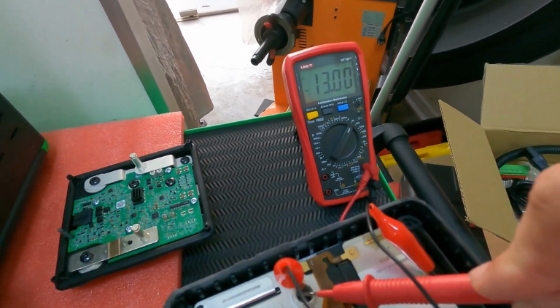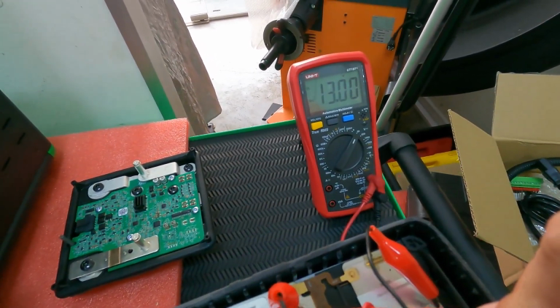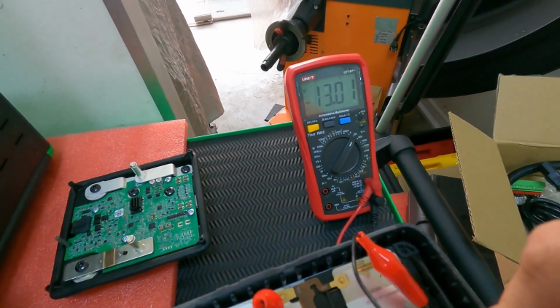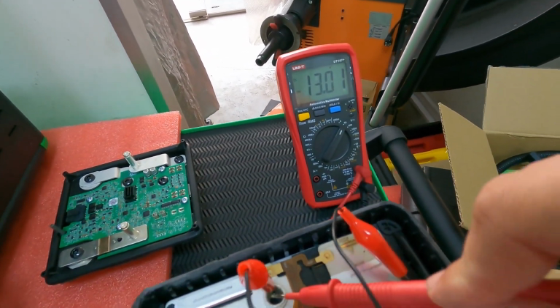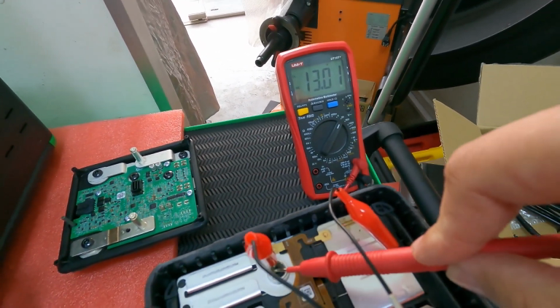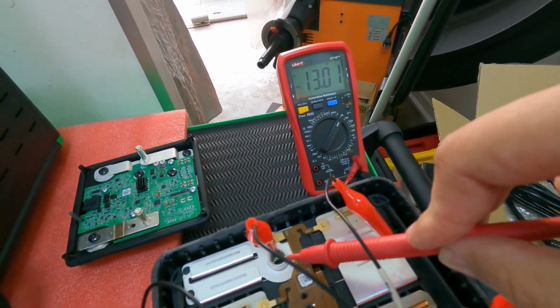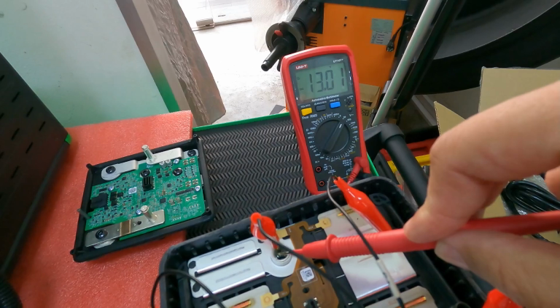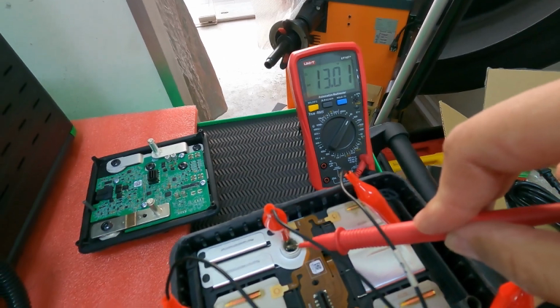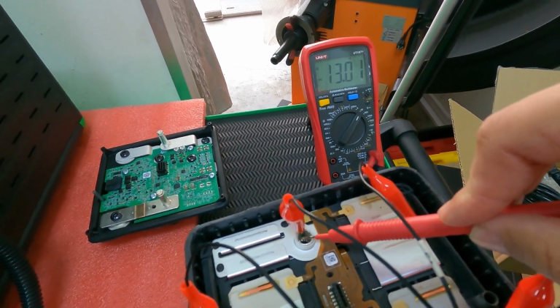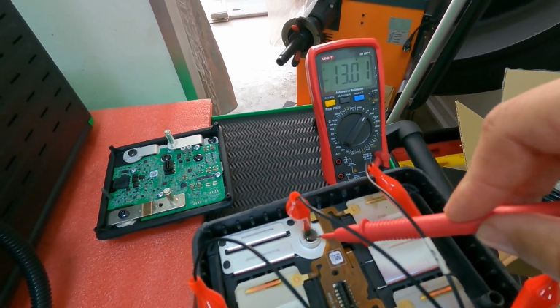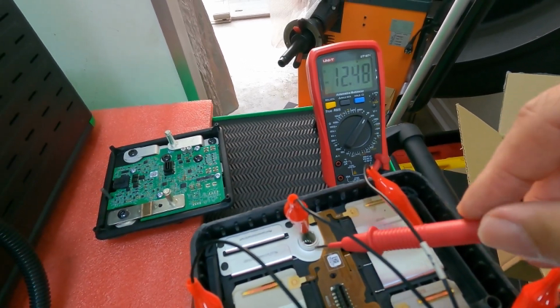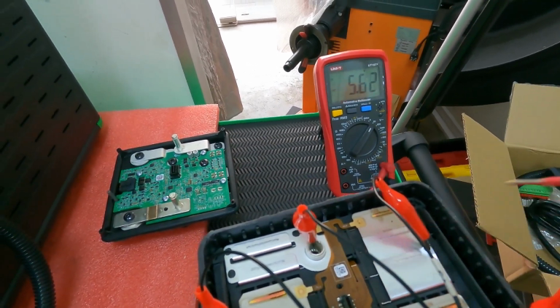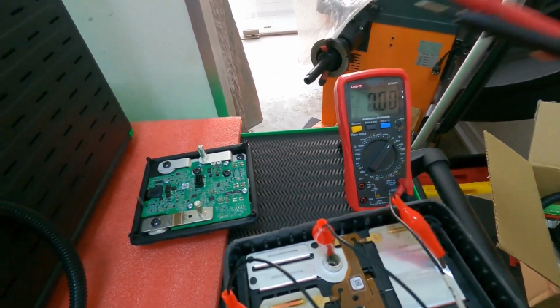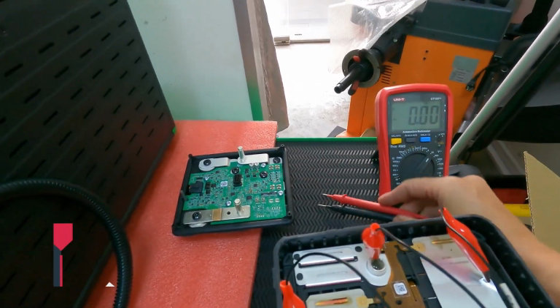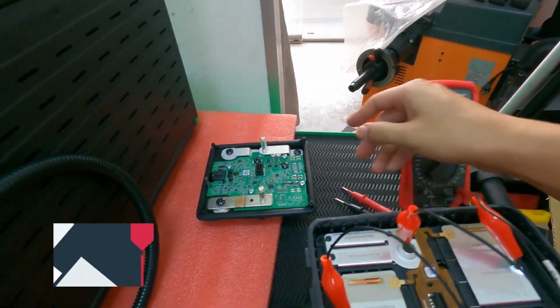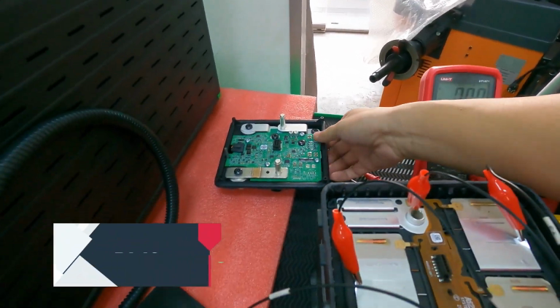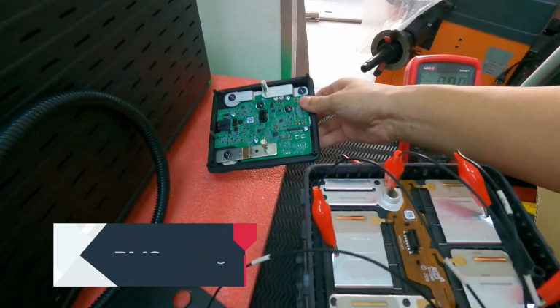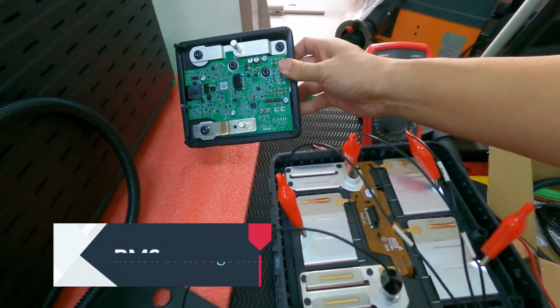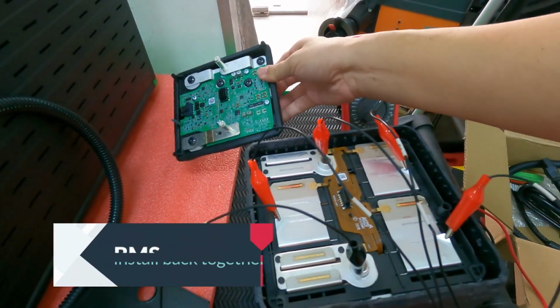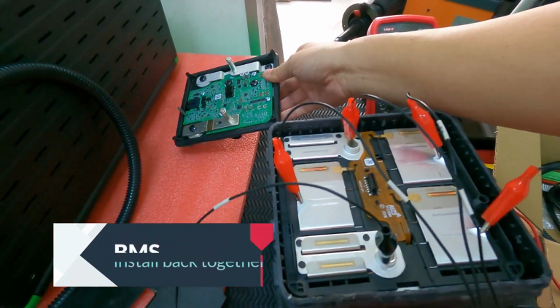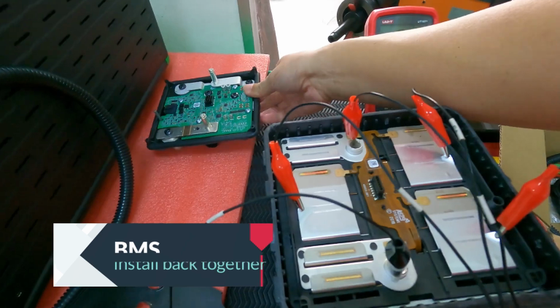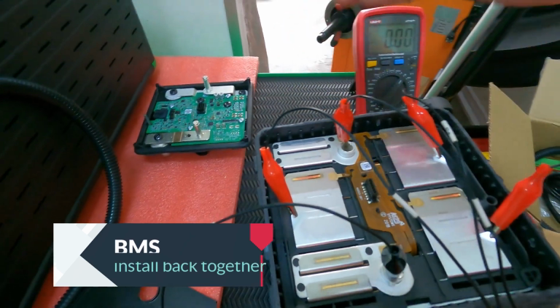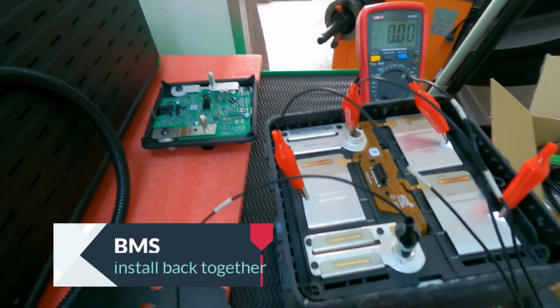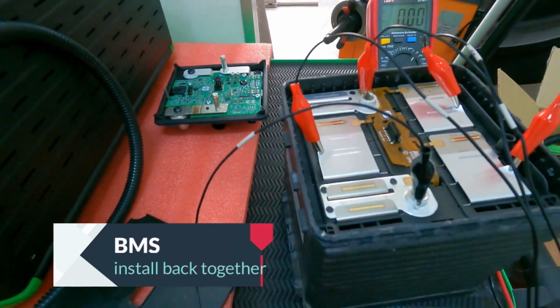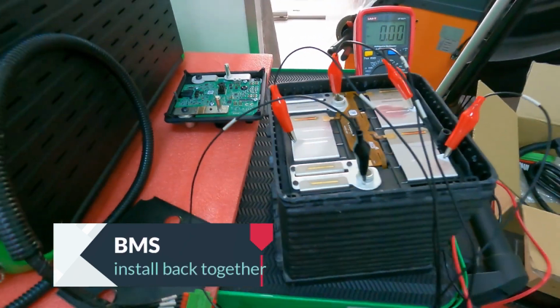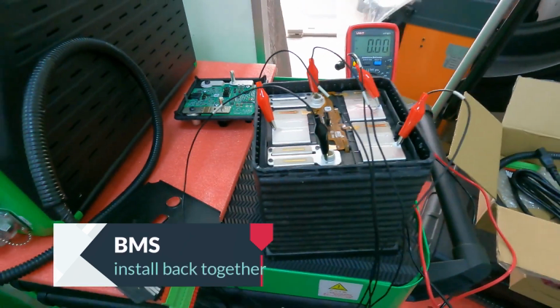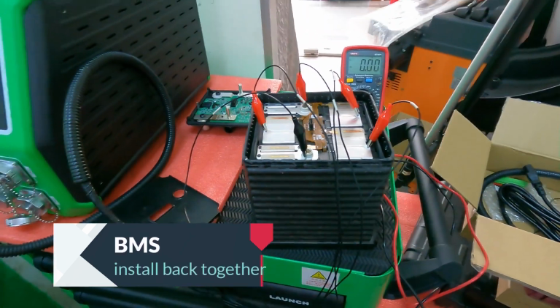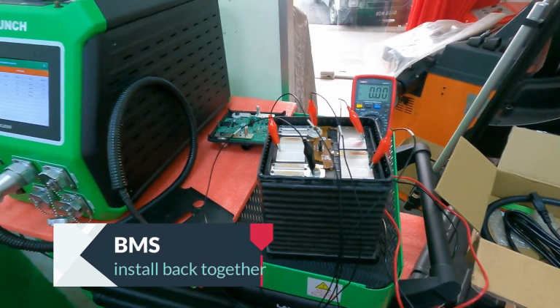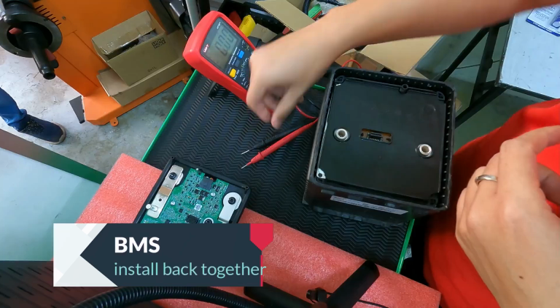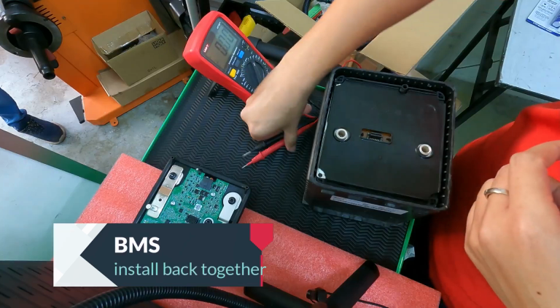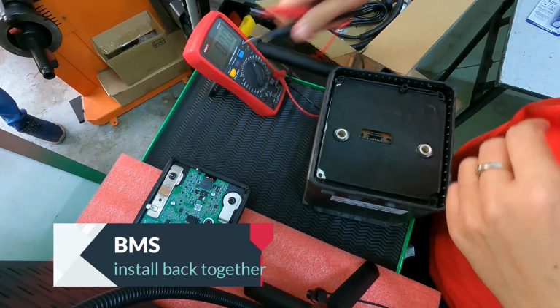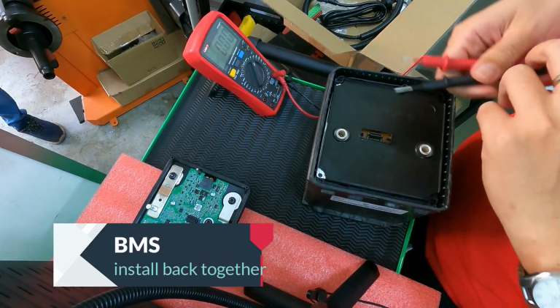They still have 0.2V remaining. After the fixing, just put the BCM back together and the battery is alive.